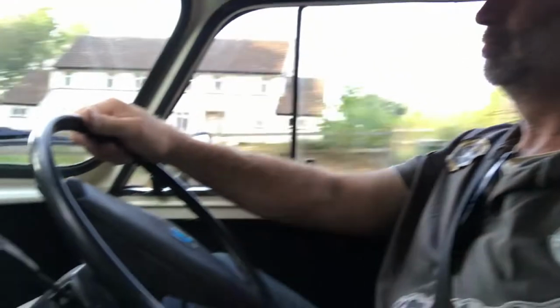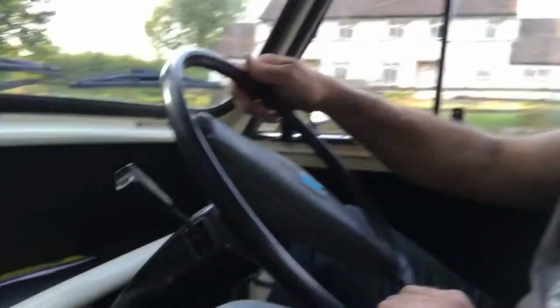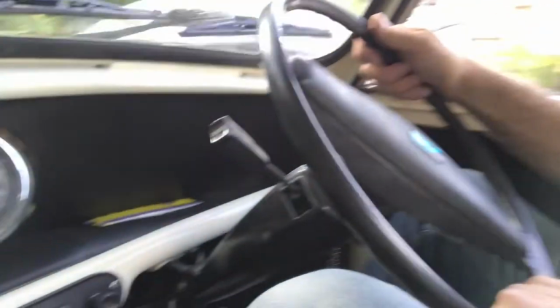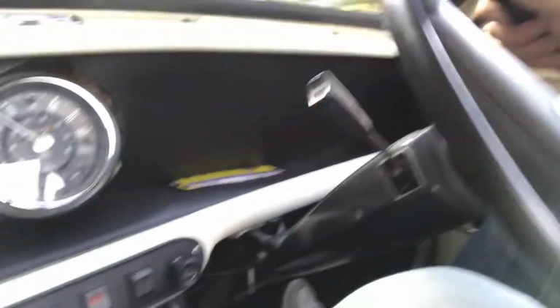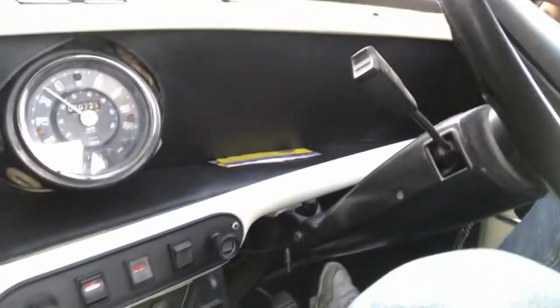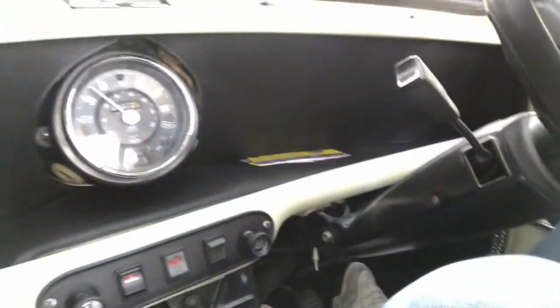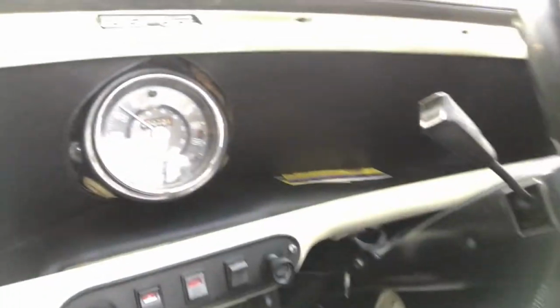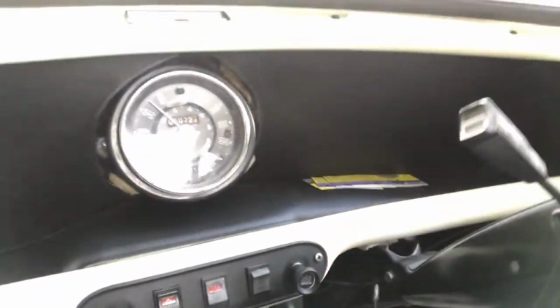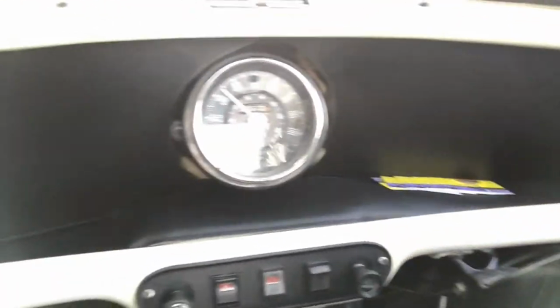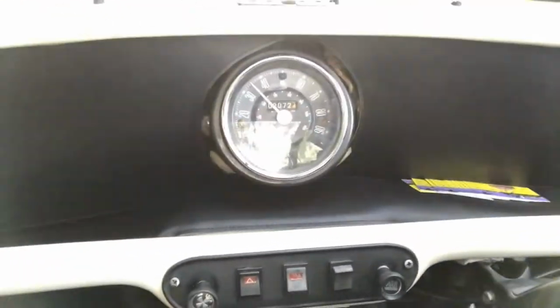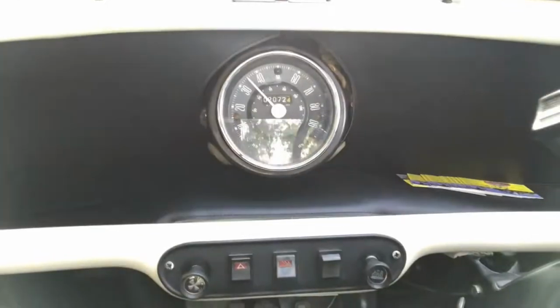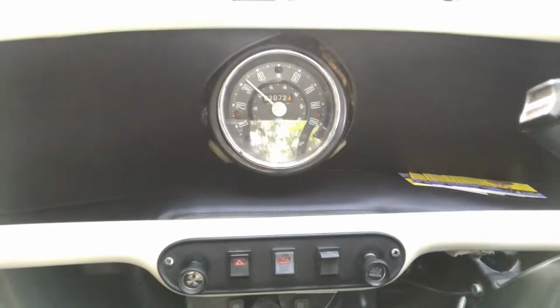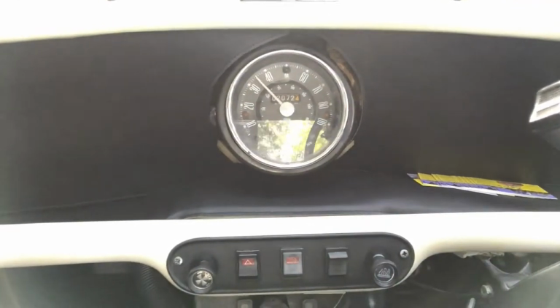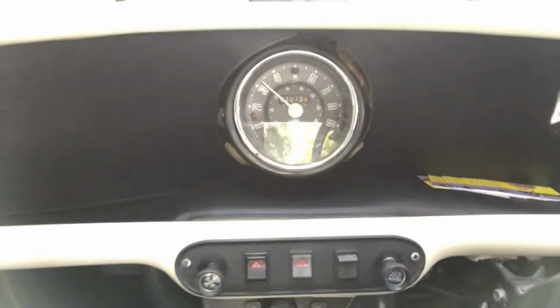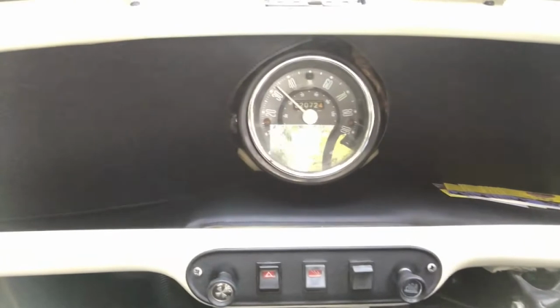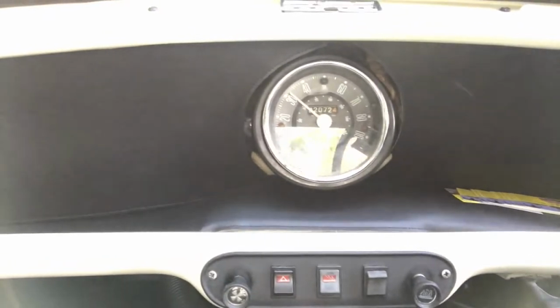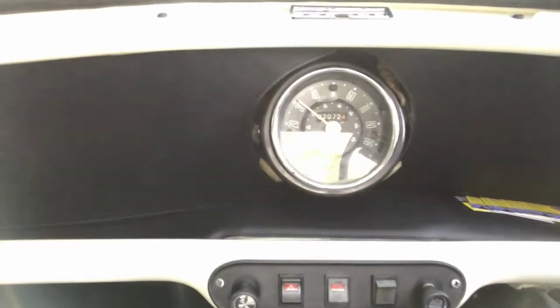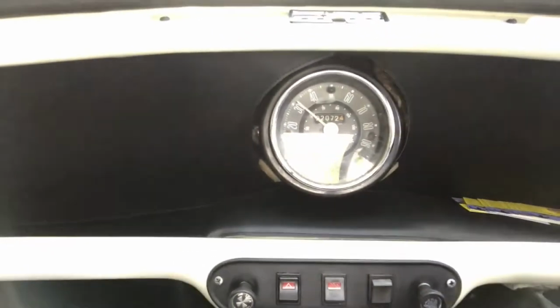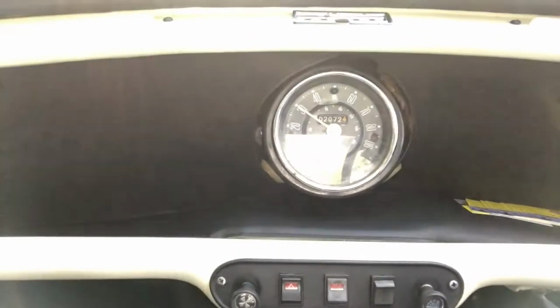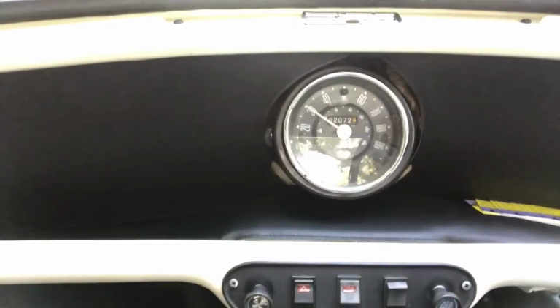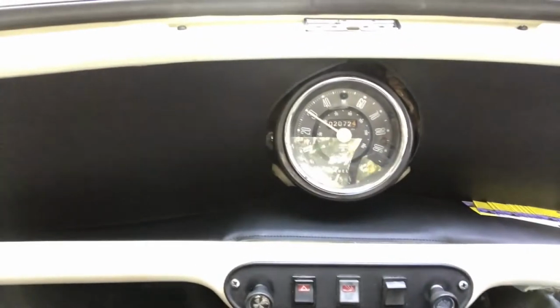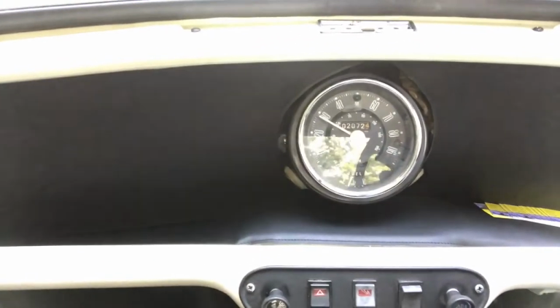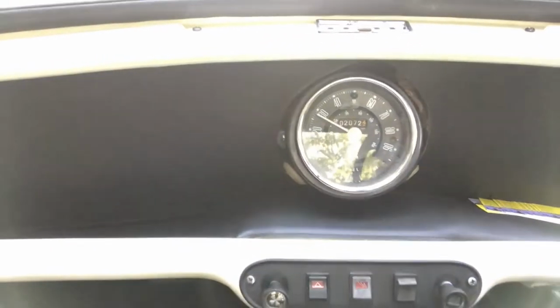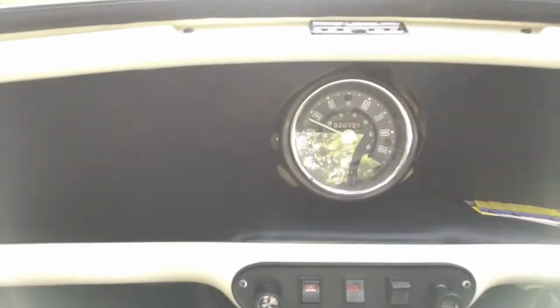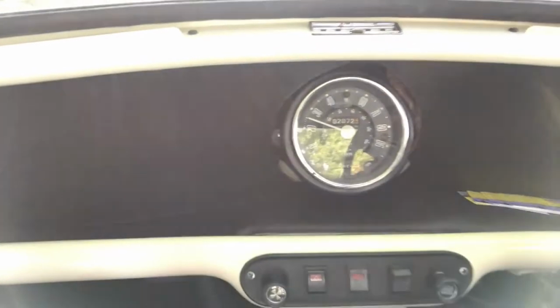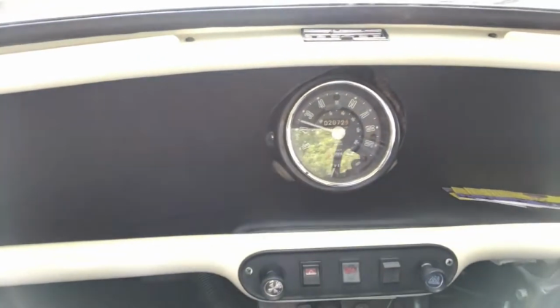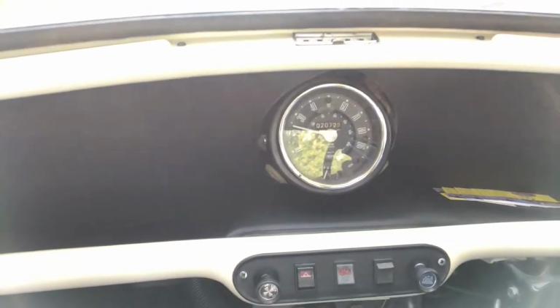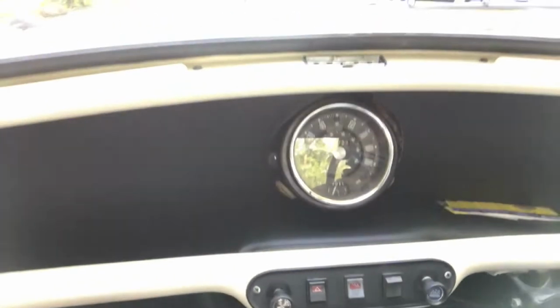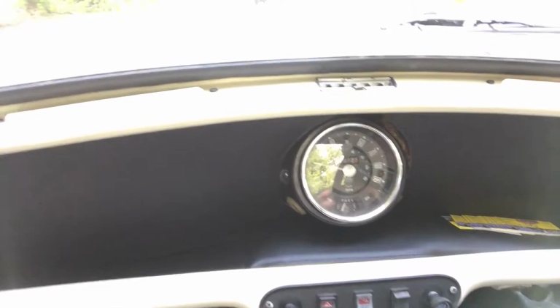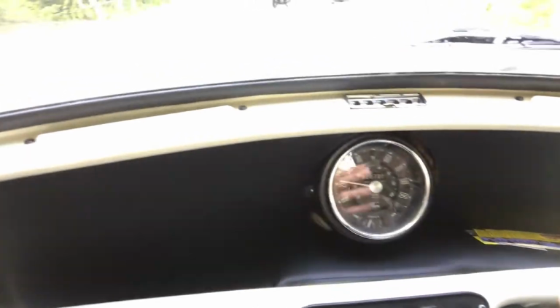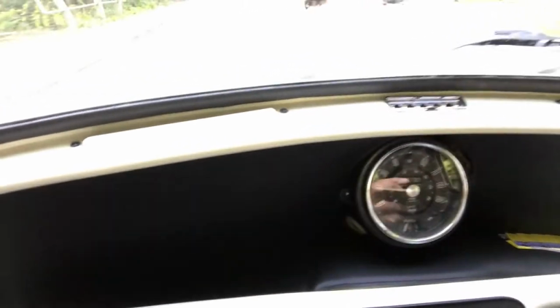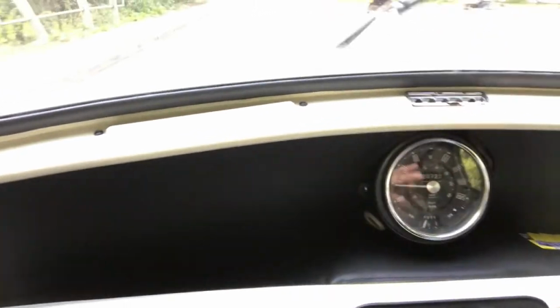Being a mini, not much to really show you in terms of dash — just the fuel gauge and the speedo and the odometer. No sort of oil pressures and things like that. But the car sounds fine. We've got the ashtray.